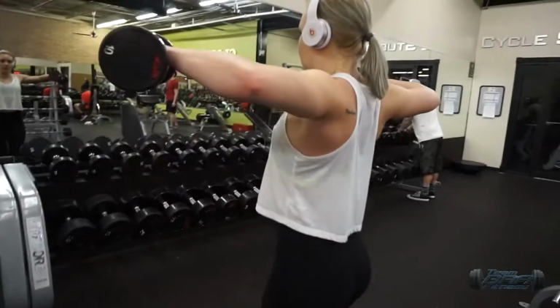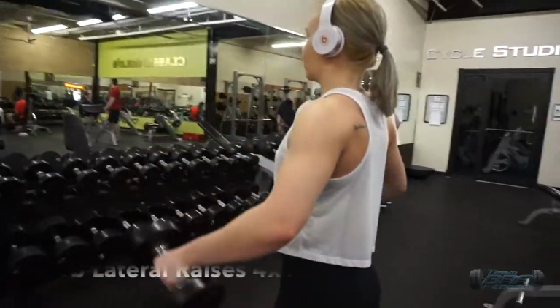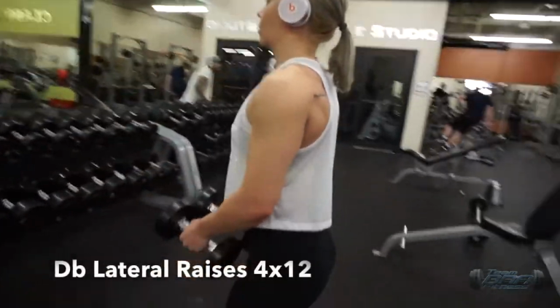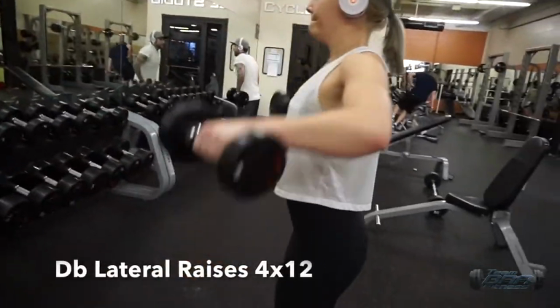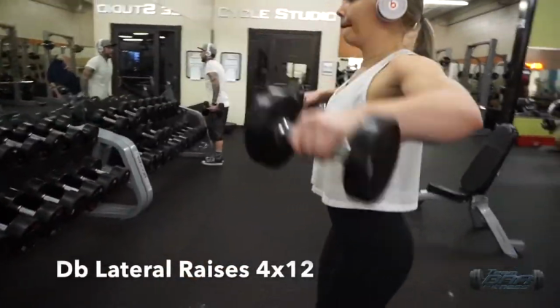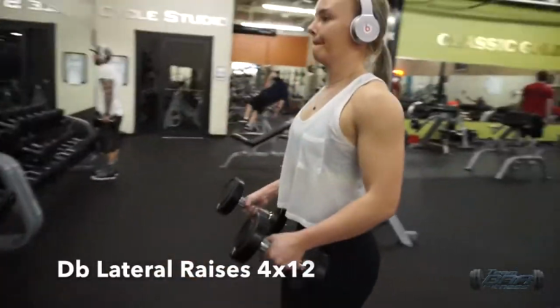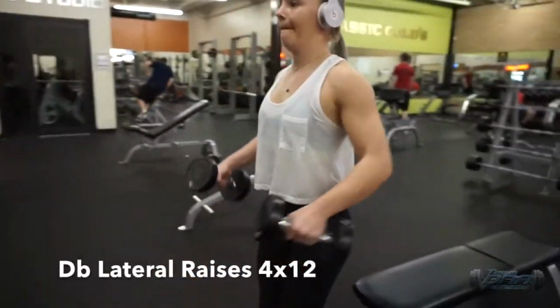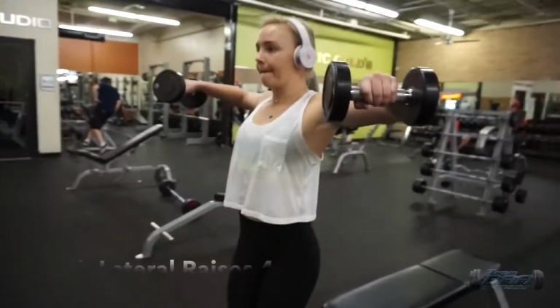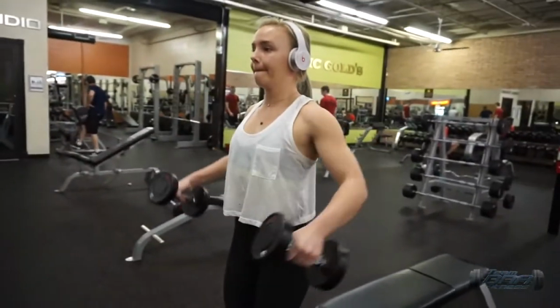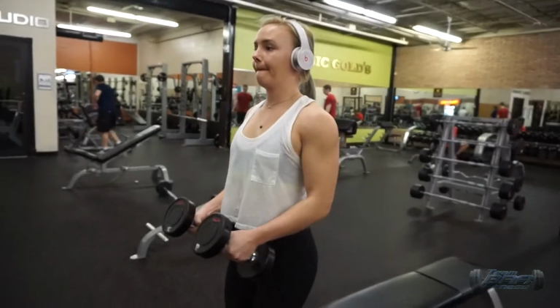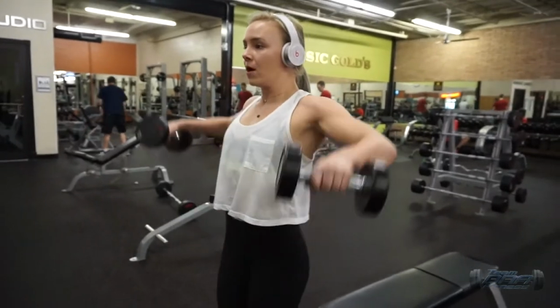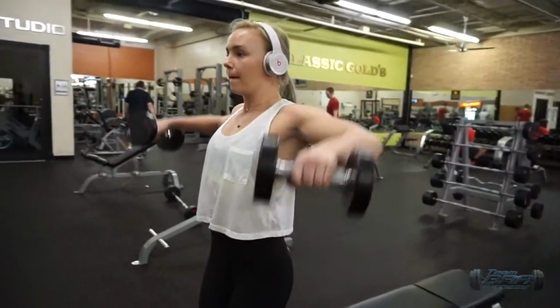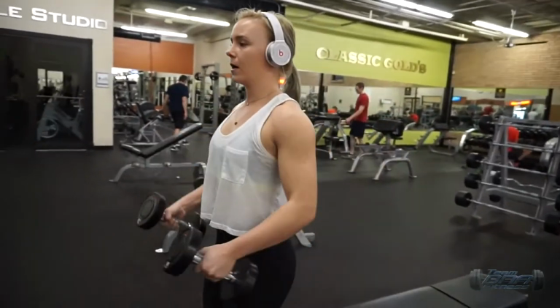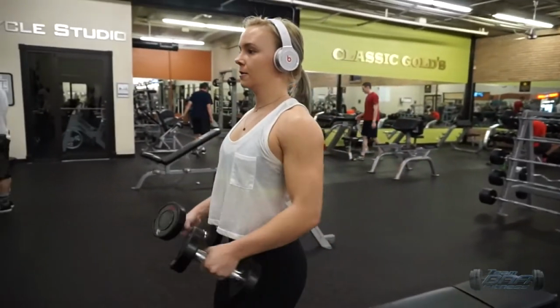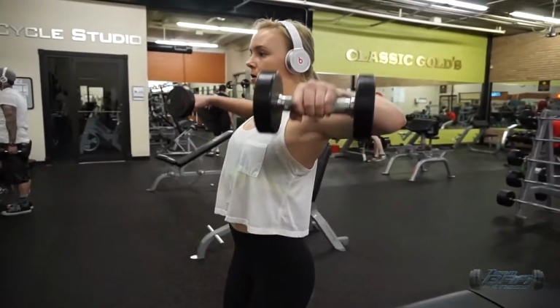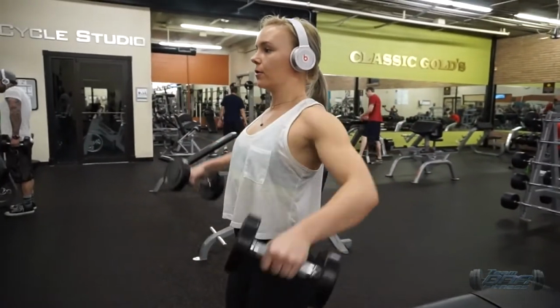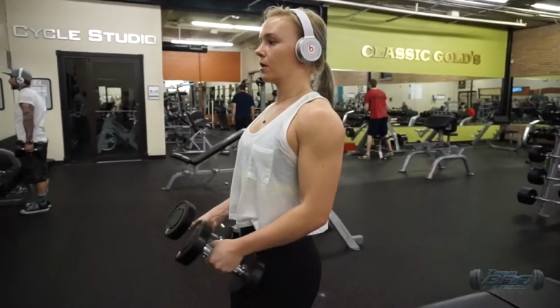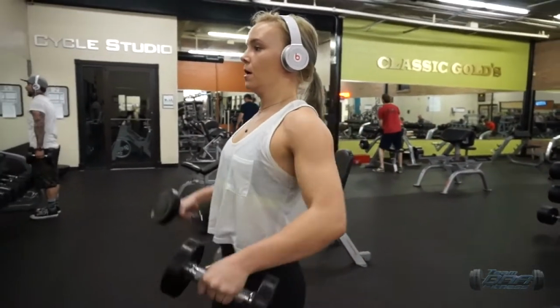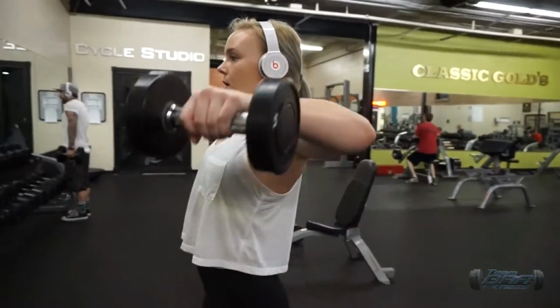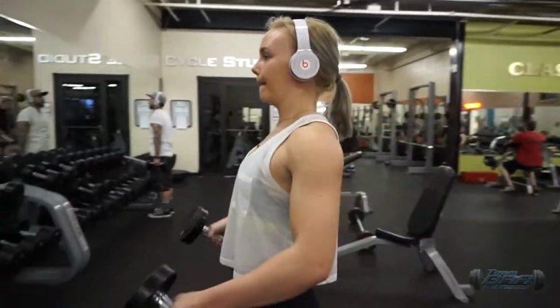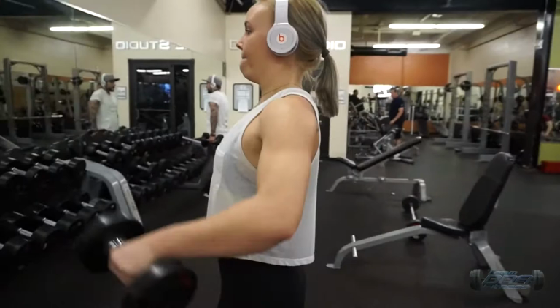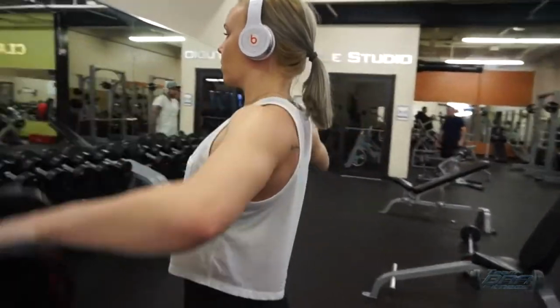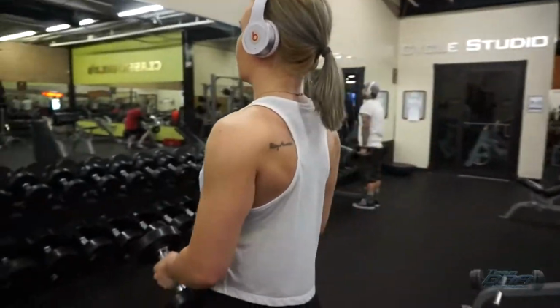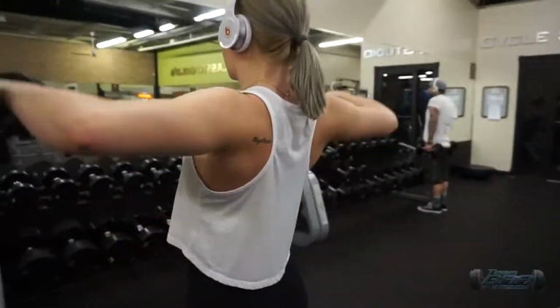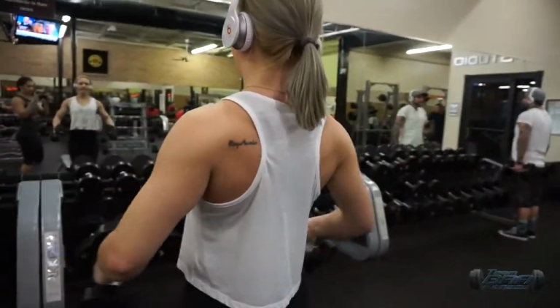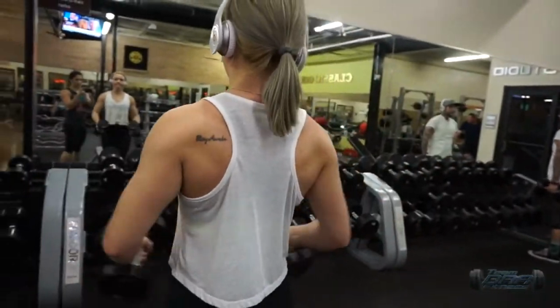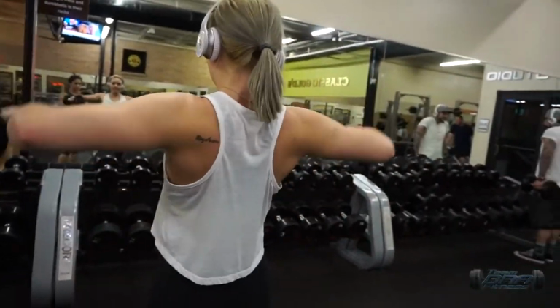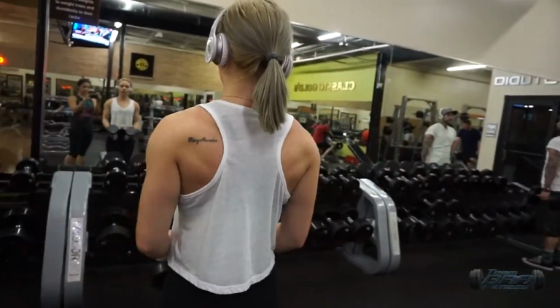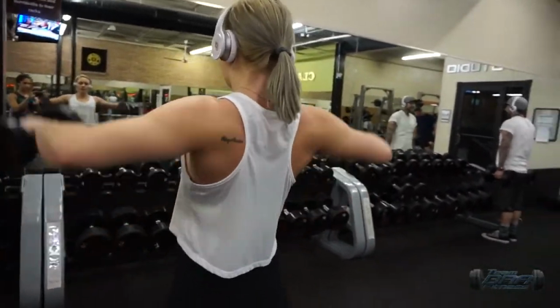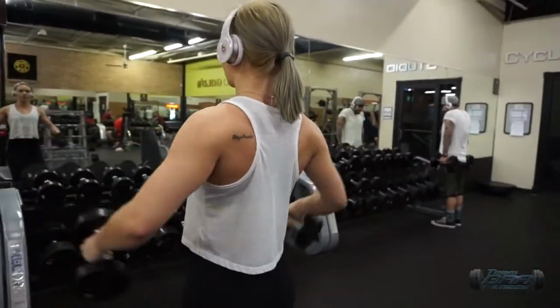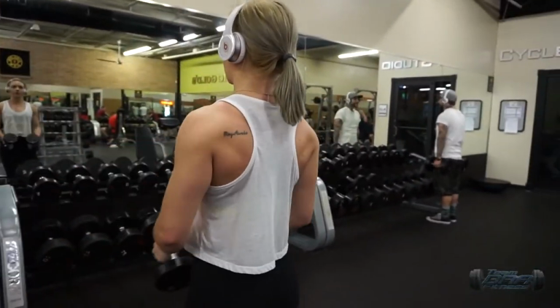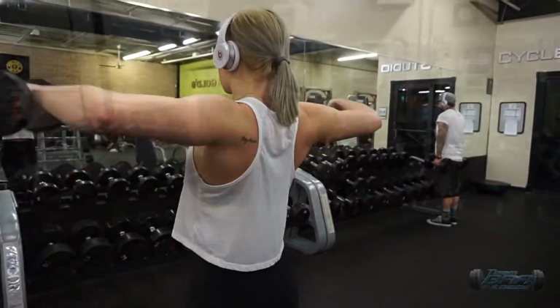The last superset starts with dumbbell lateral raises. It's really important to have mind-muscle connection here because it's so easy to have your traps take over. I'm really focusing on my shoulders doing the work by keeping them back and down.